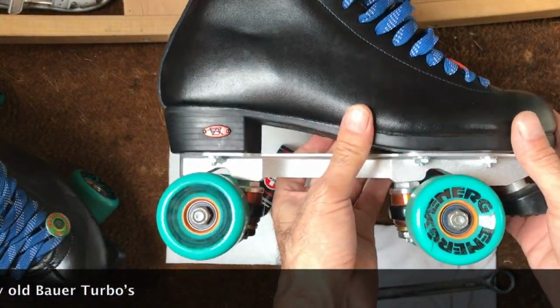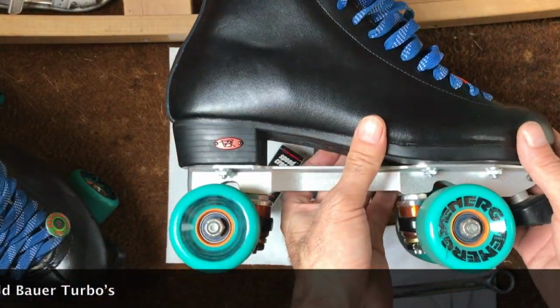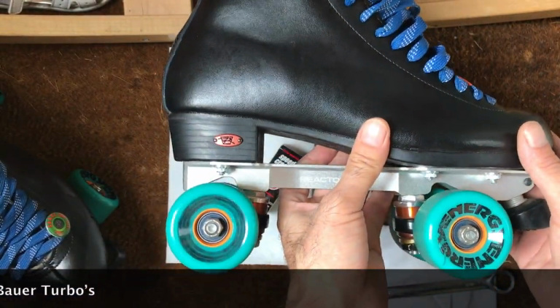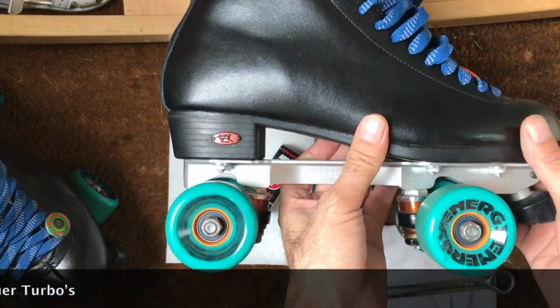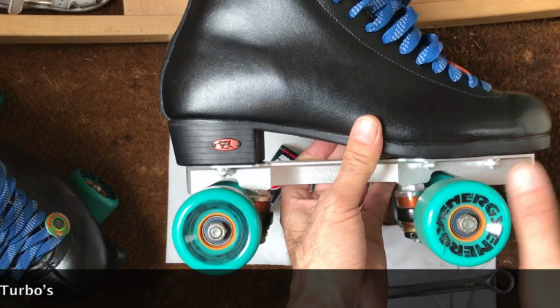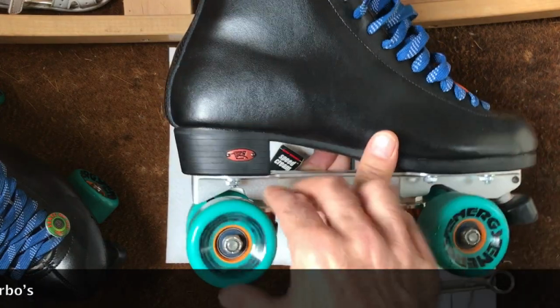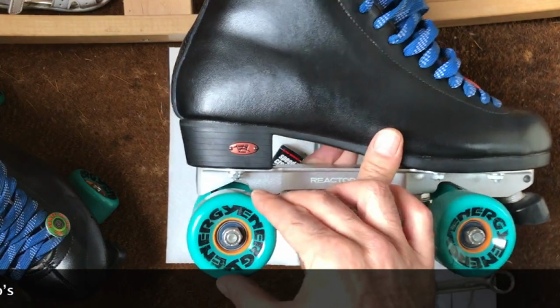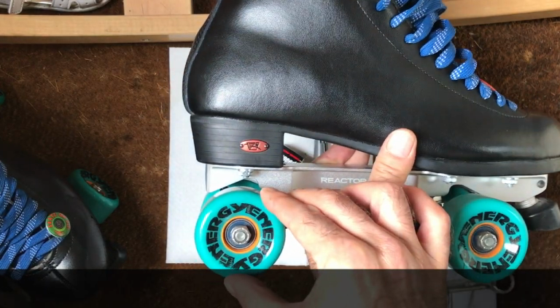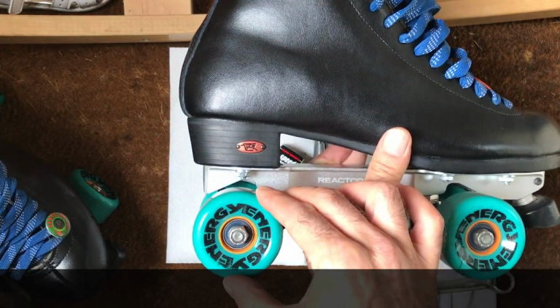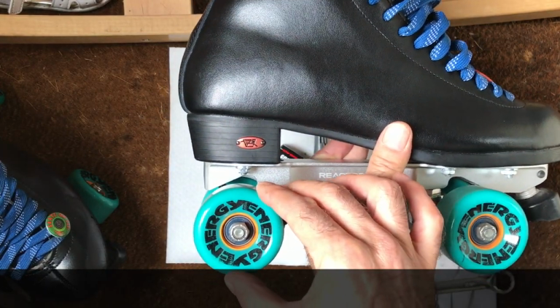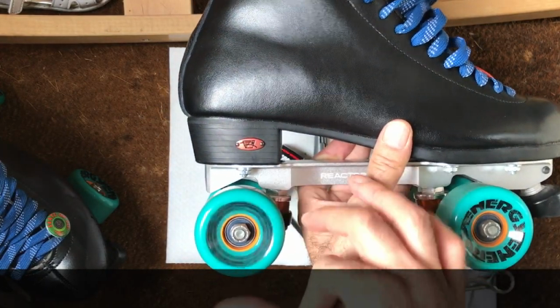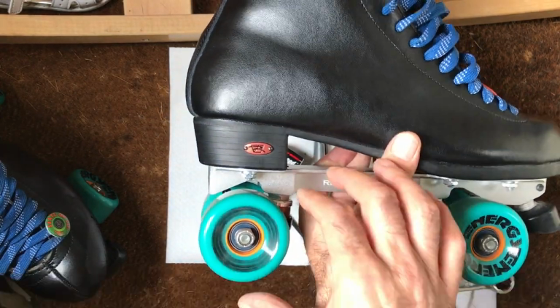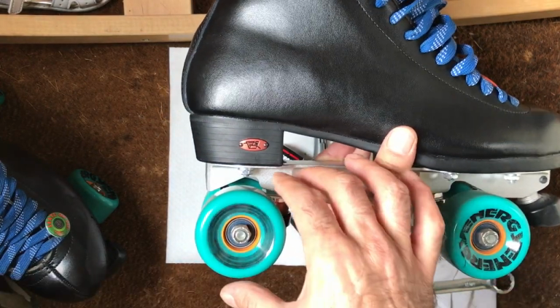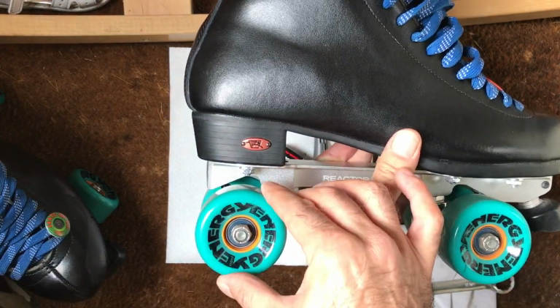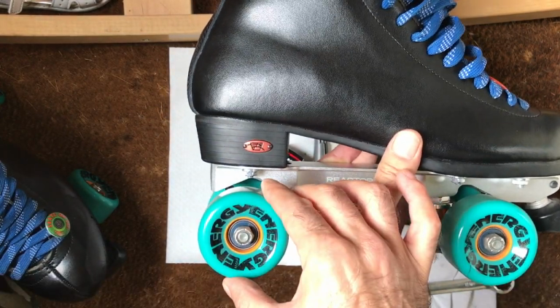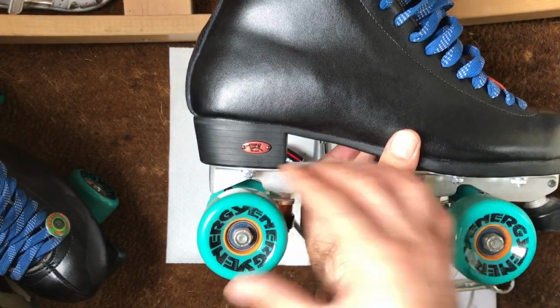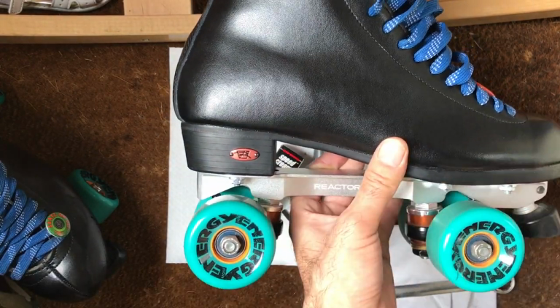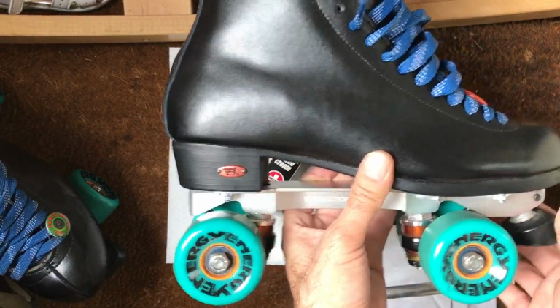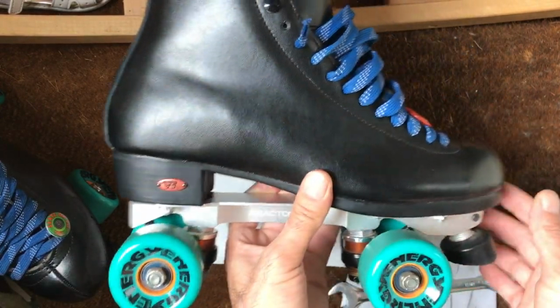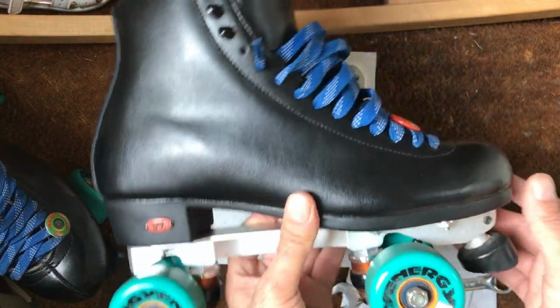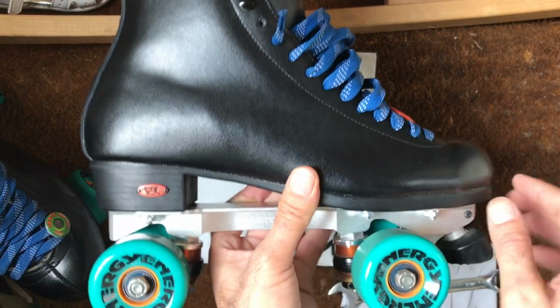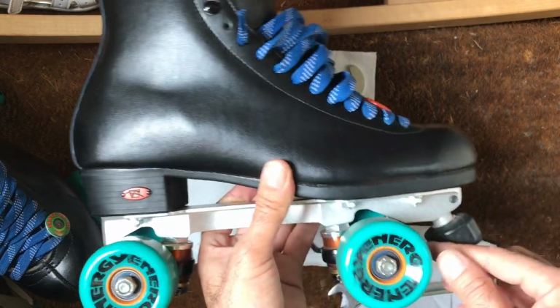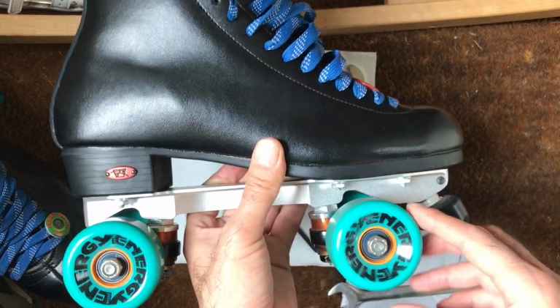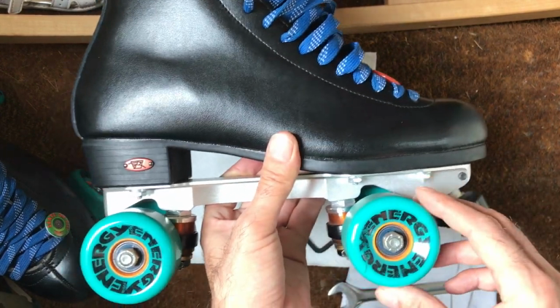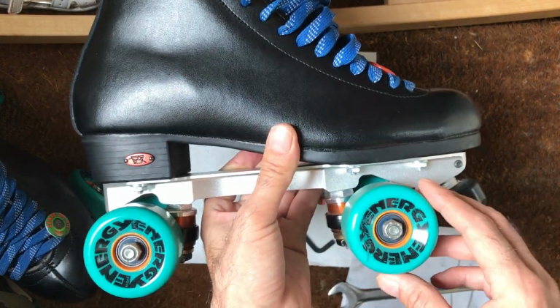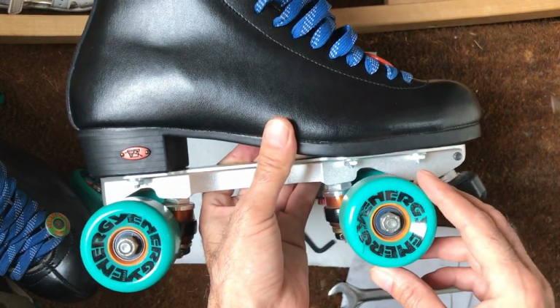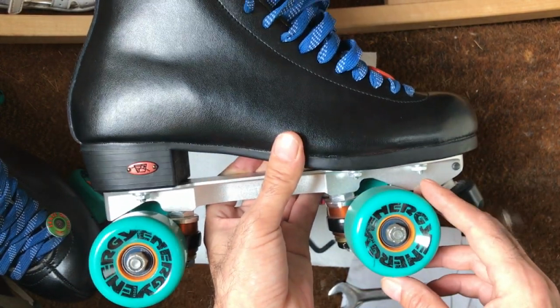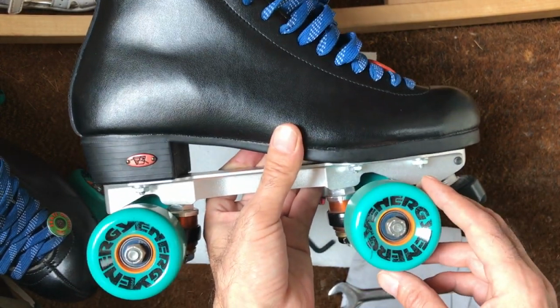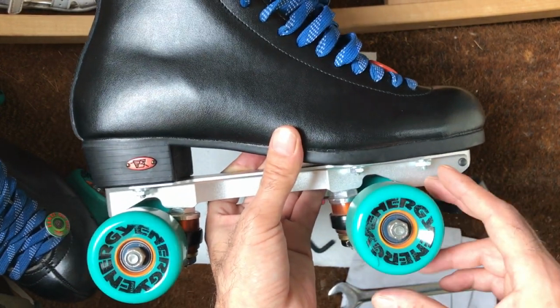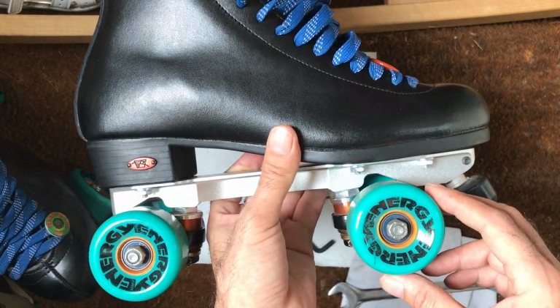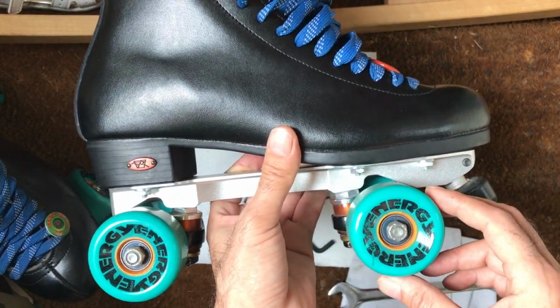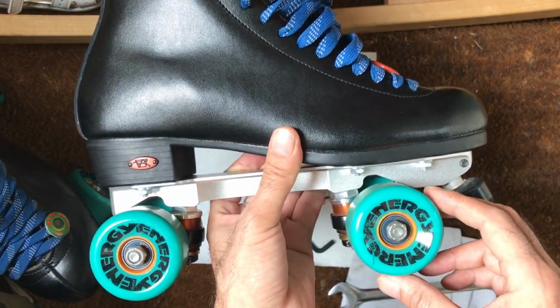I'm not sure of the specifications — maybe I'll put a link in the description to the Radar wheels website so you can check it out for yourself. These are just the Energy version.